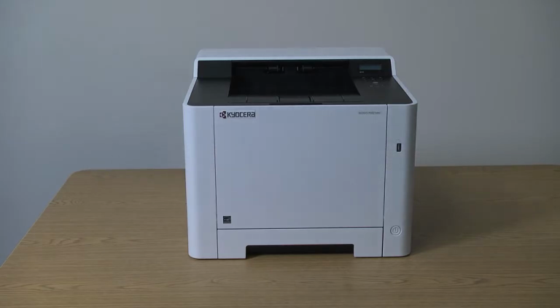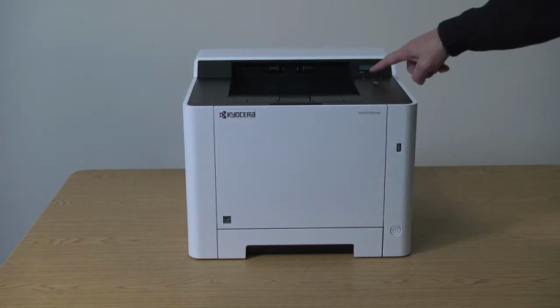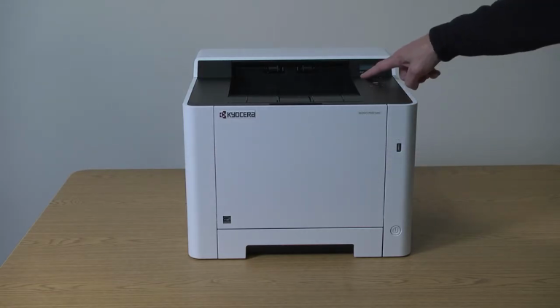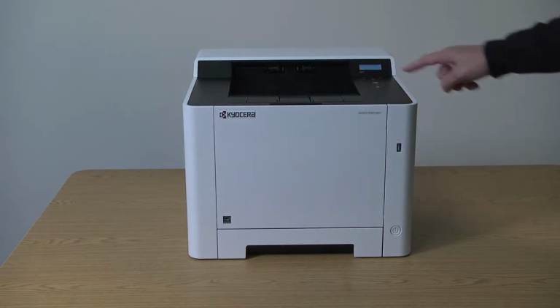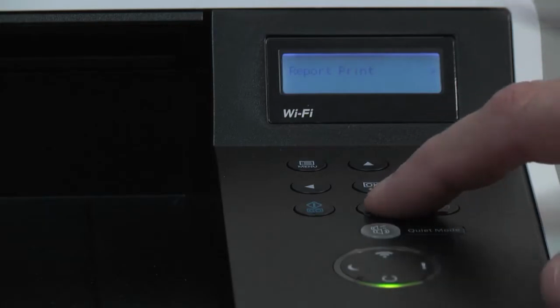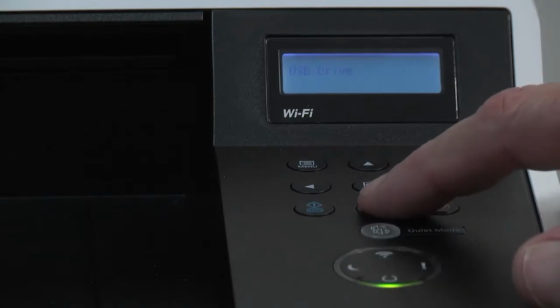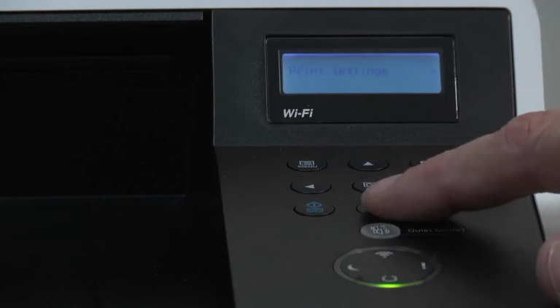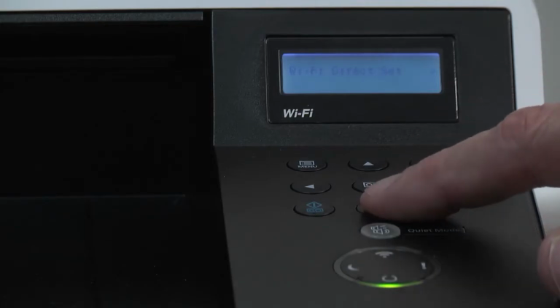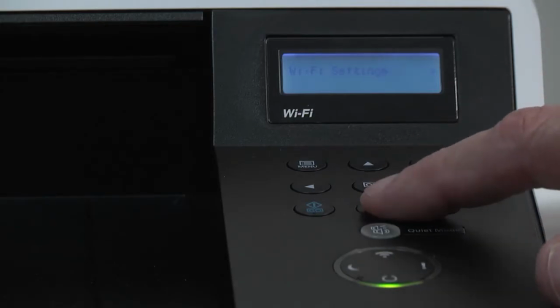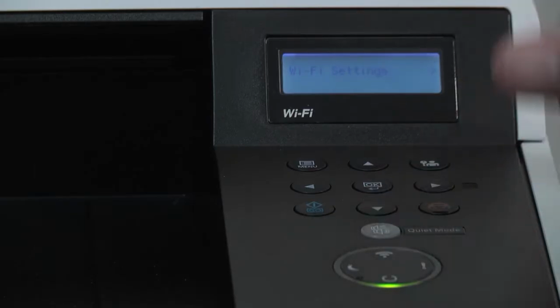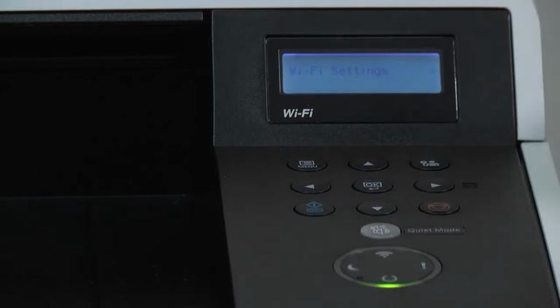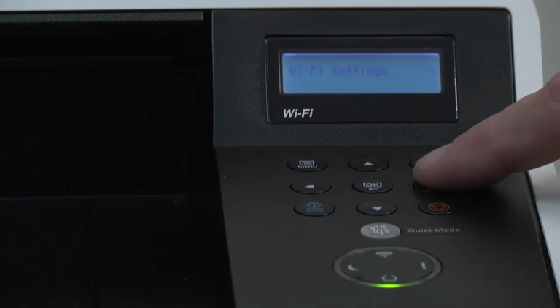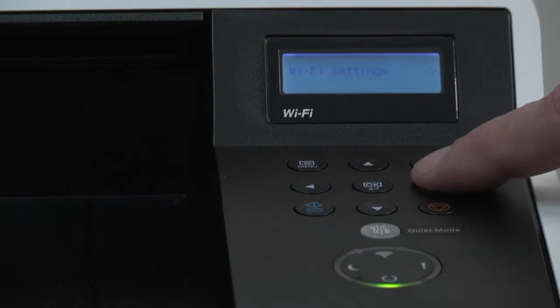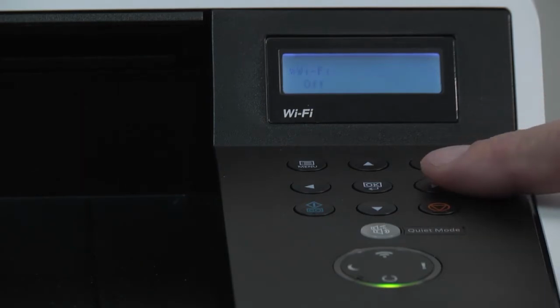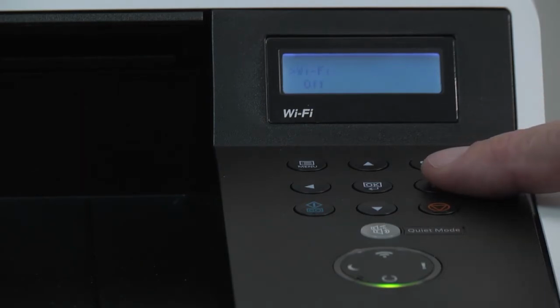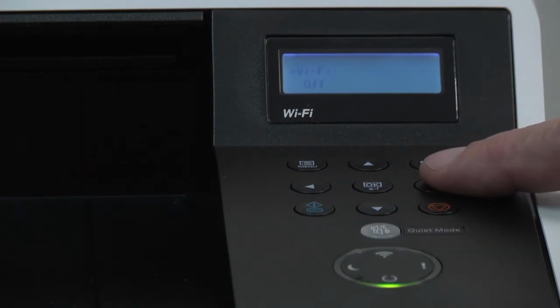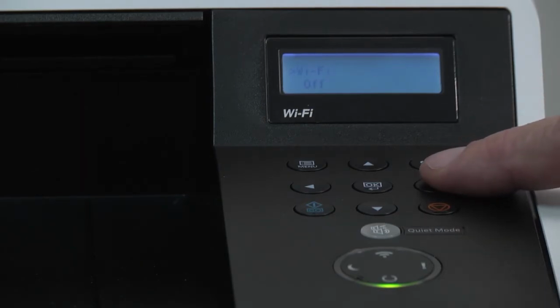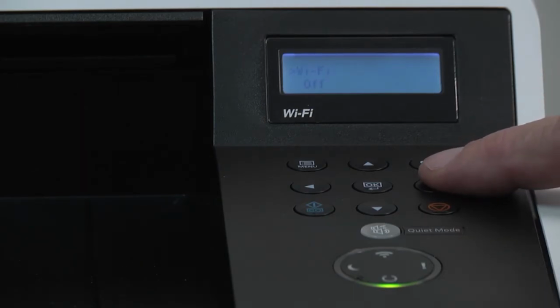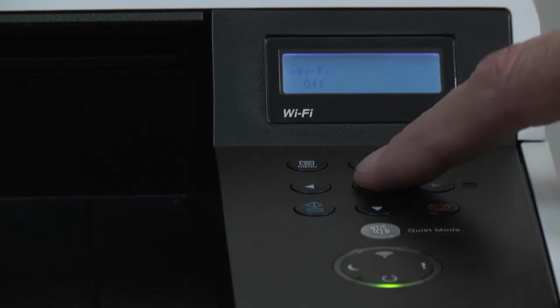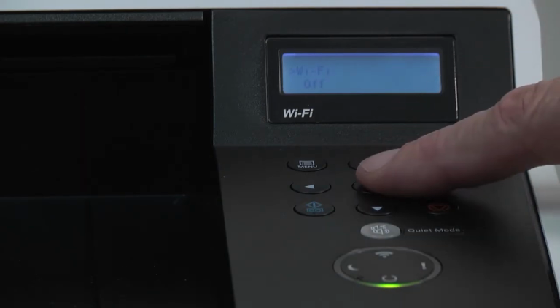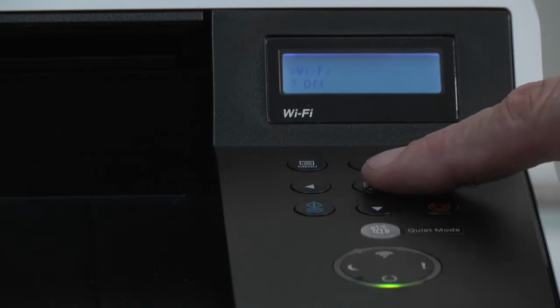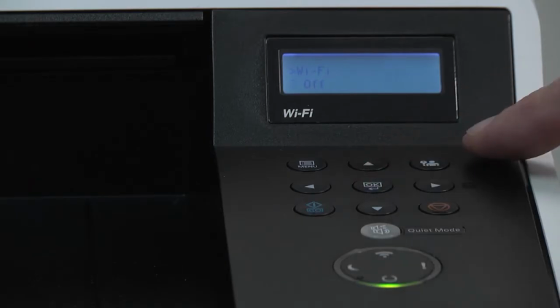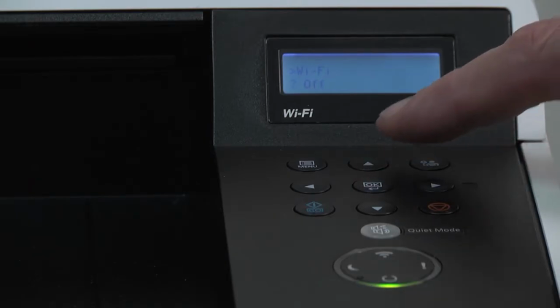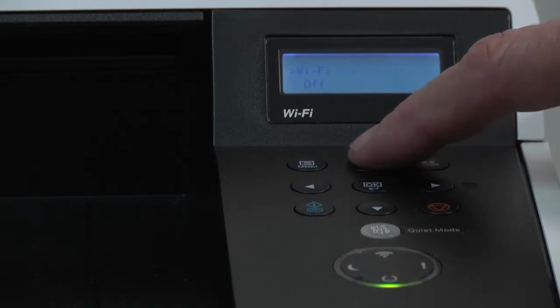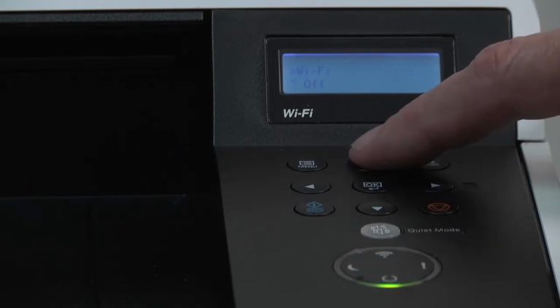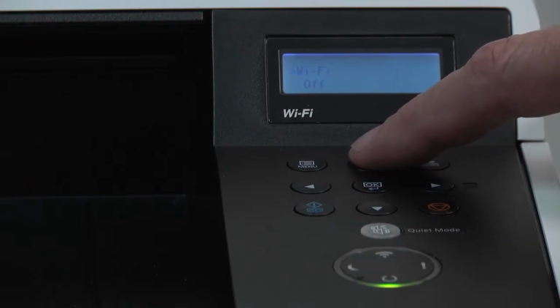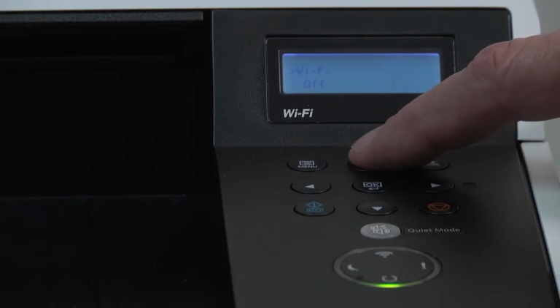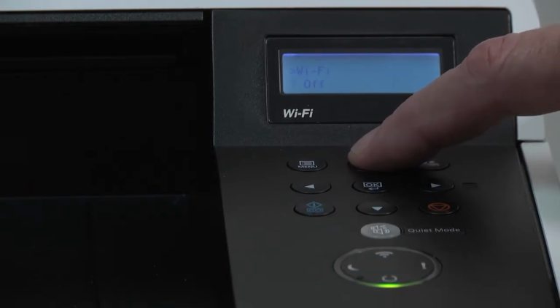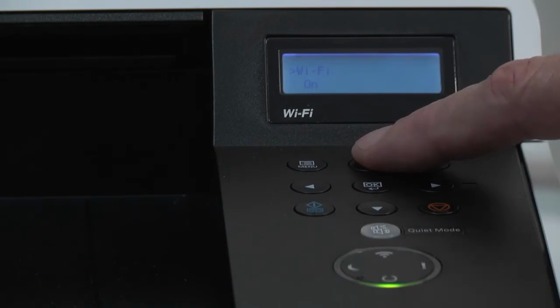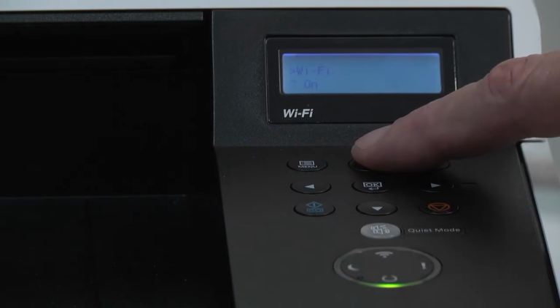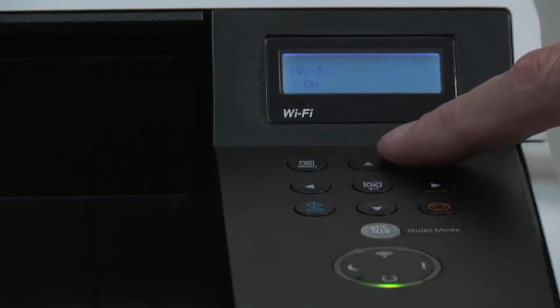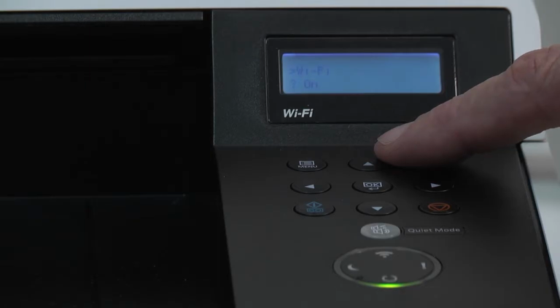Press menu and scroll to Wi-Fi setting and press the right arrow key. Press OK. Use the up arrow key to turn it on and then press OK.